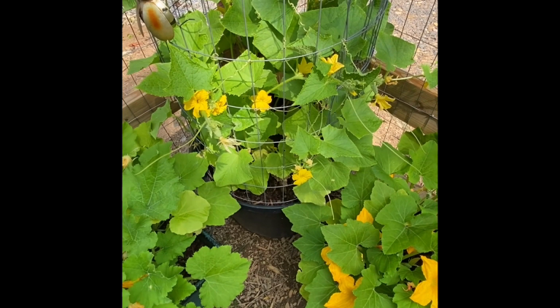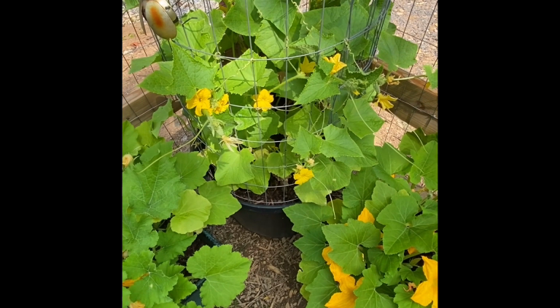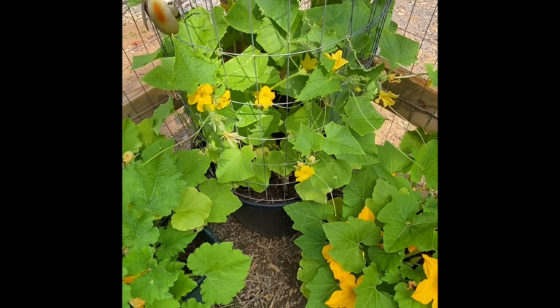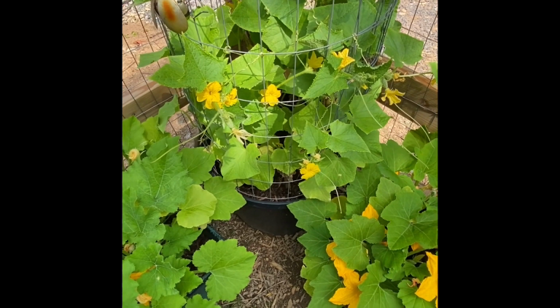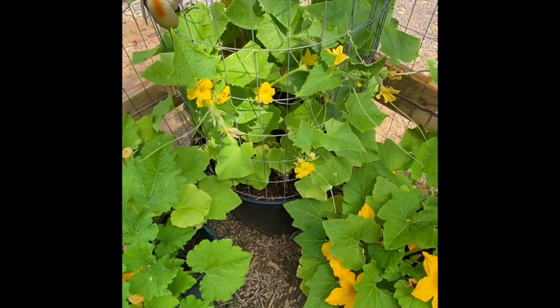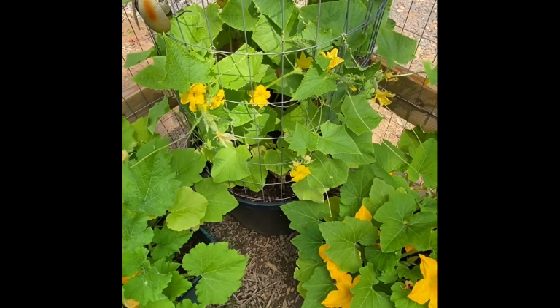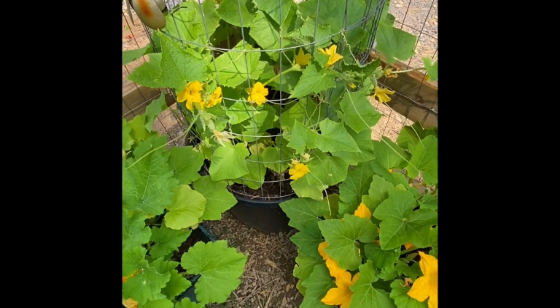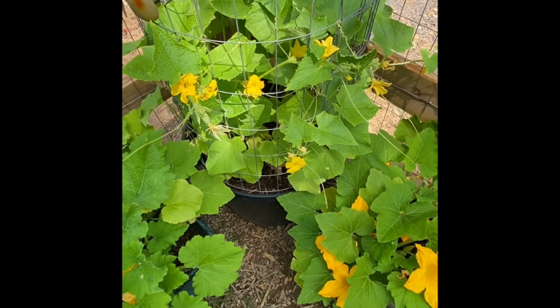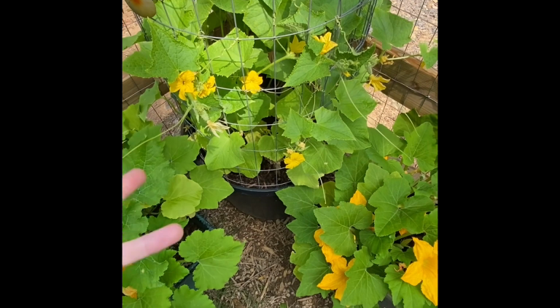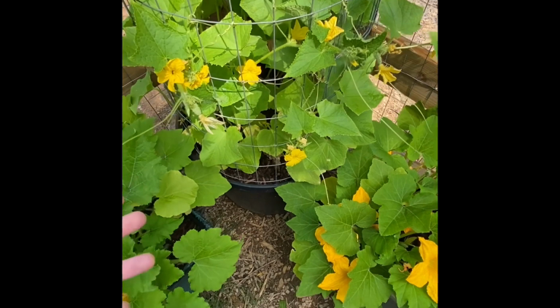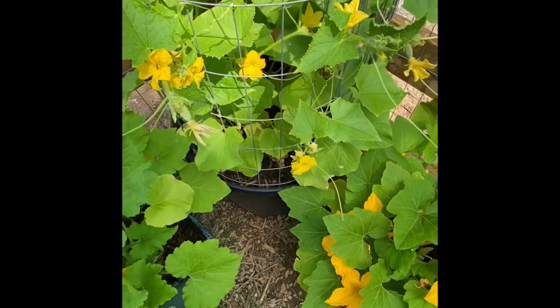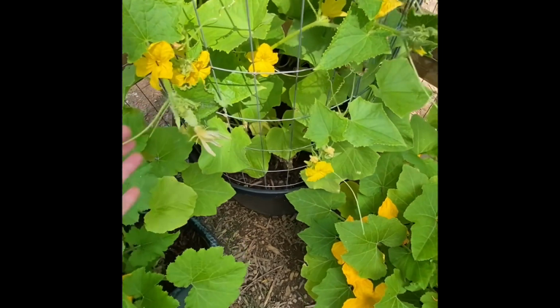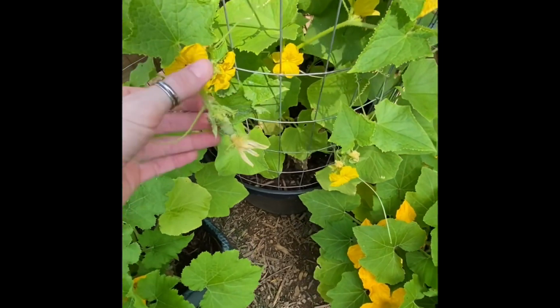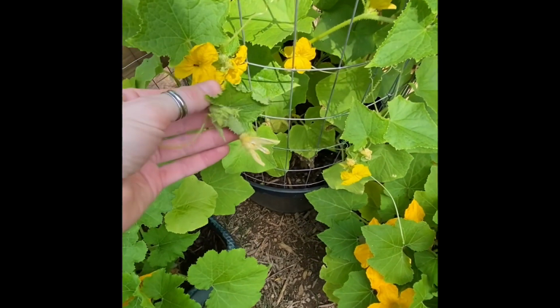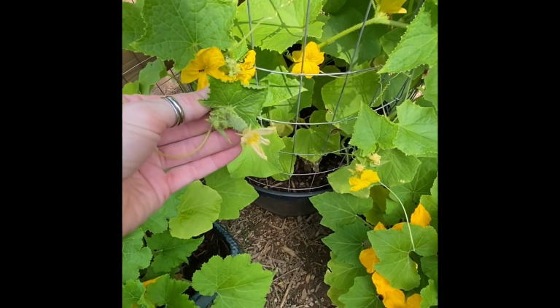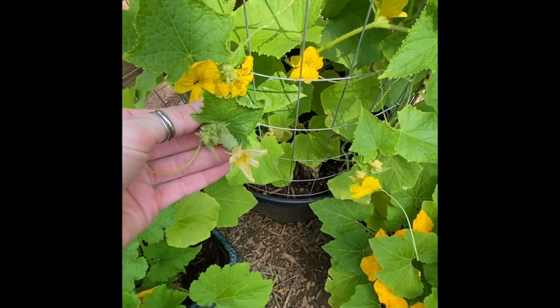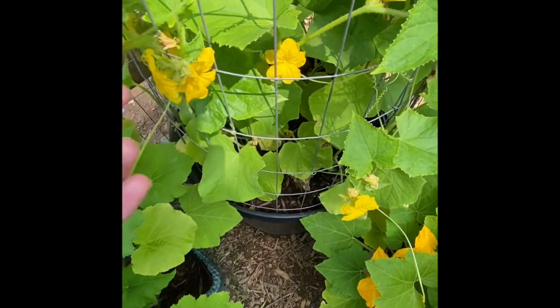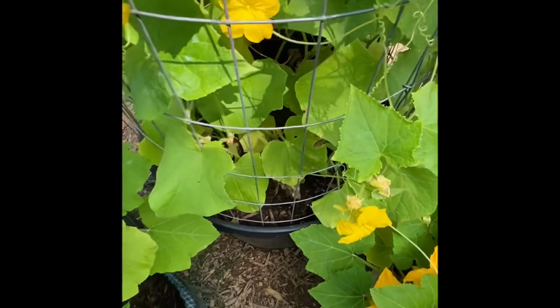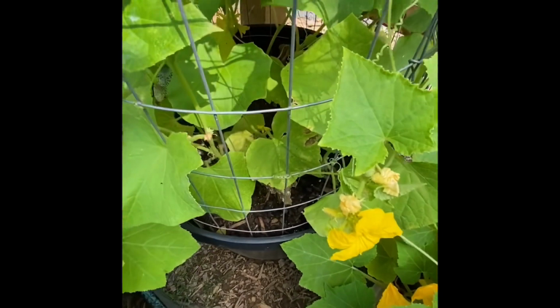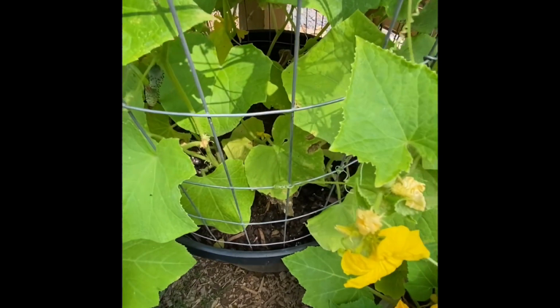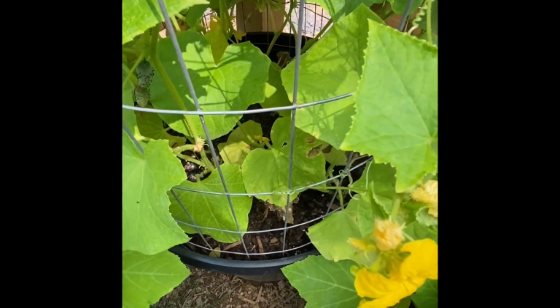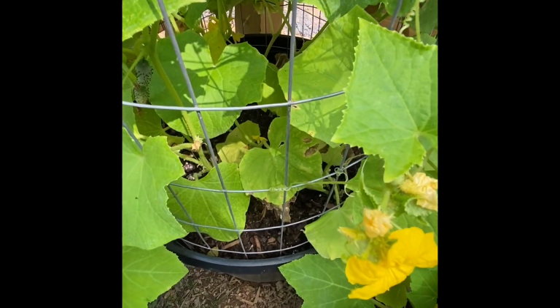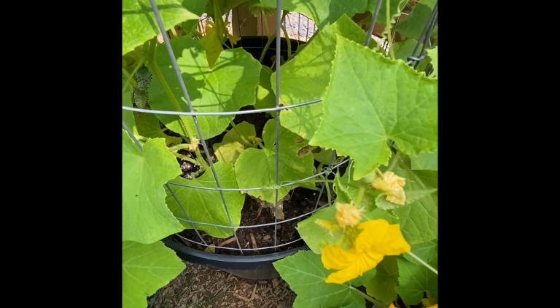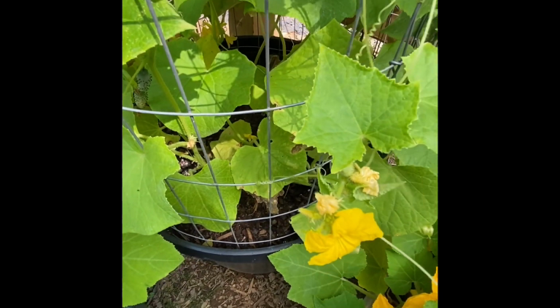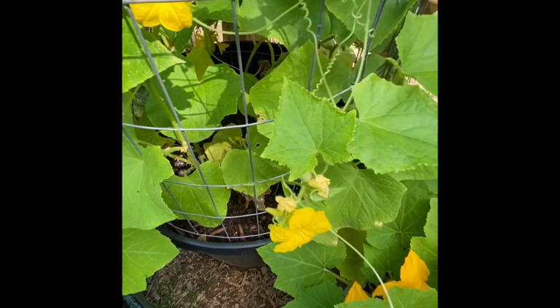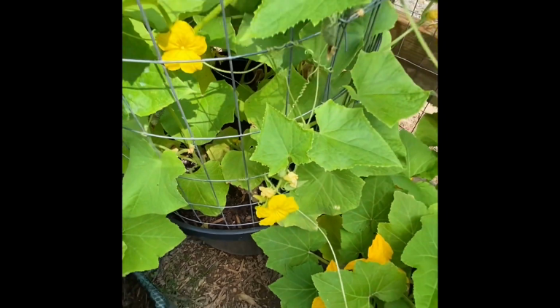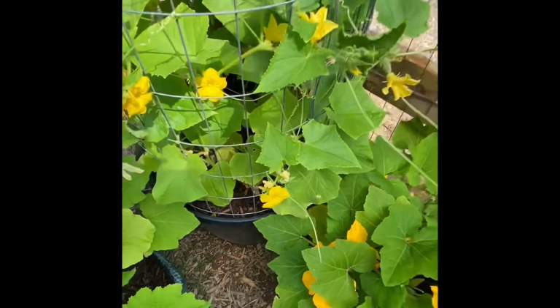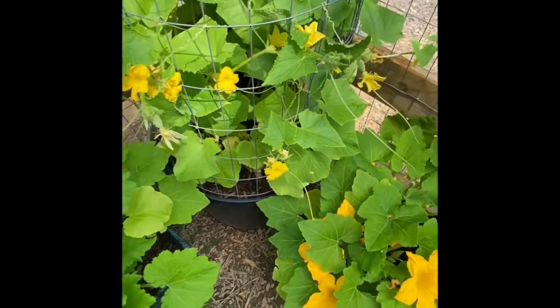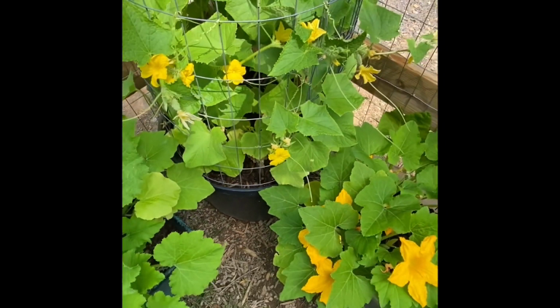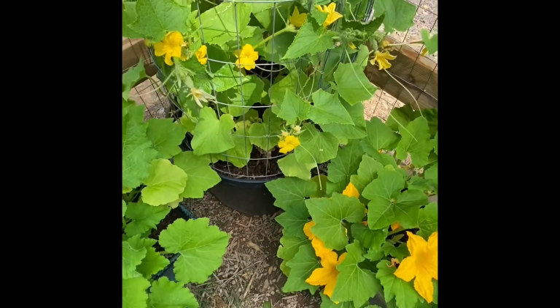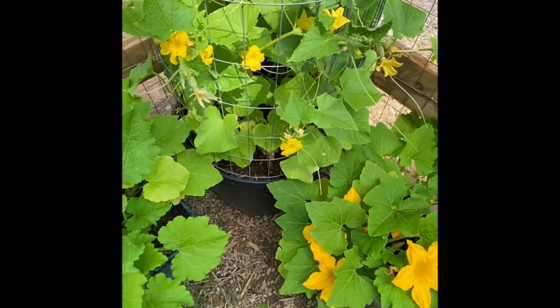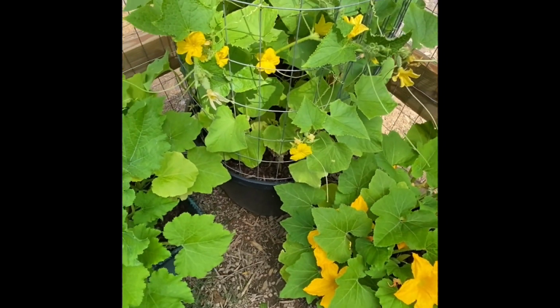Right here I have a pickling cucumber. I made the mistake of purchasing the pickling cucumber — I wanted the burpless — but it is what it is. I do have a few little cucumbers already going. Hopefully I'll get a few out of this this year. Great for salads and whatnot.